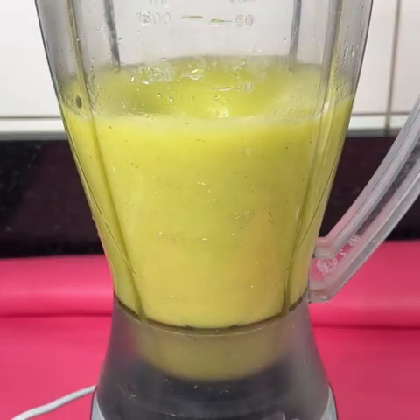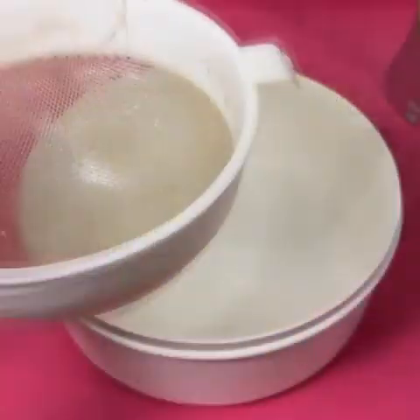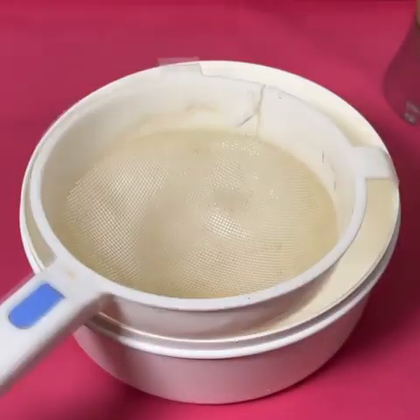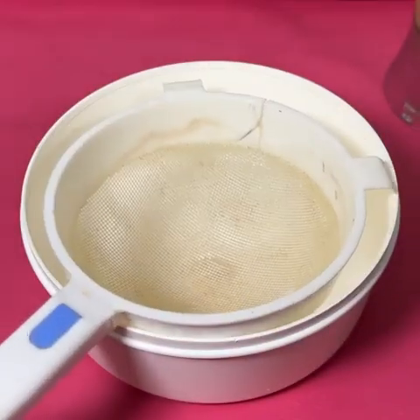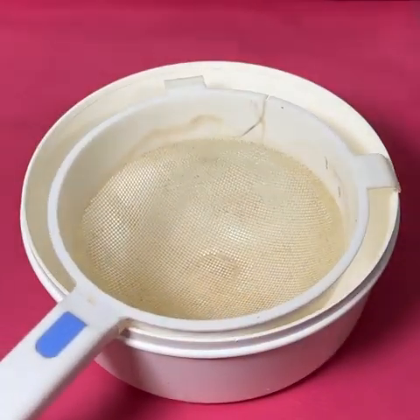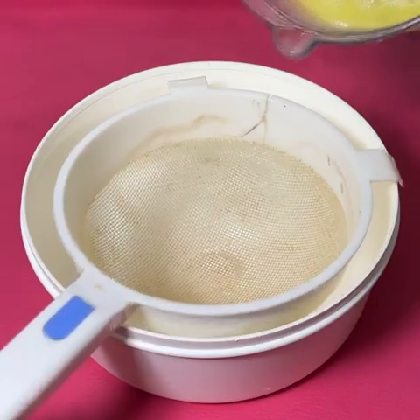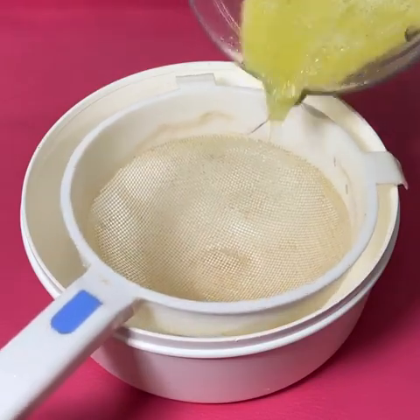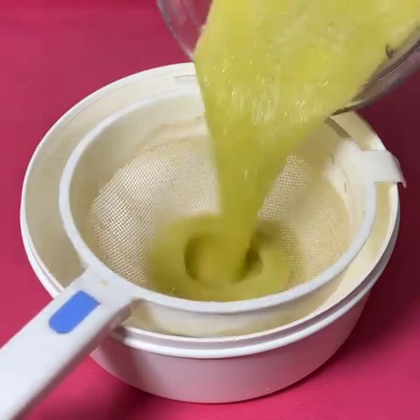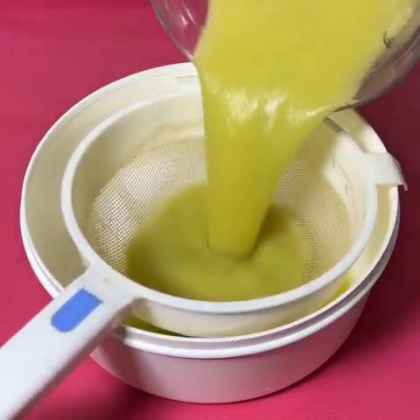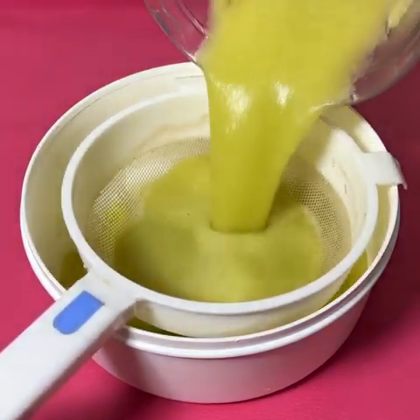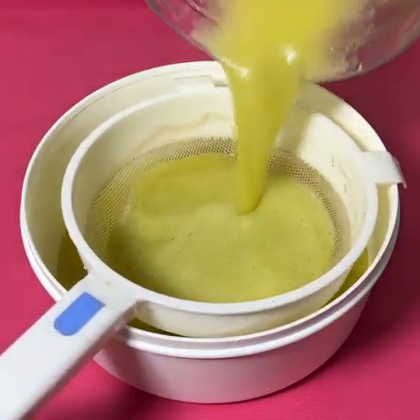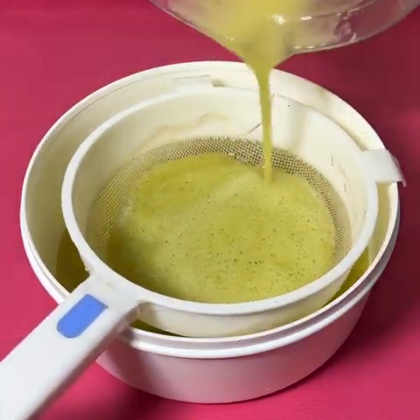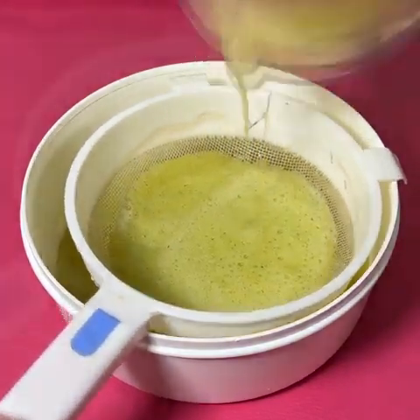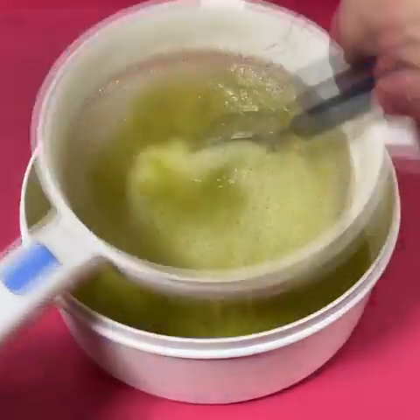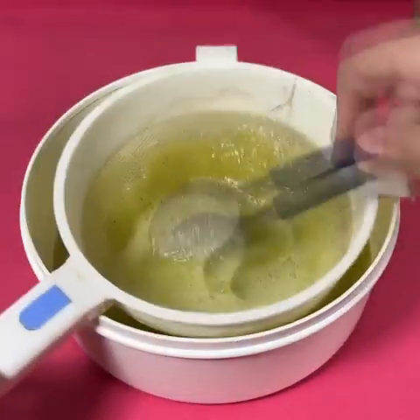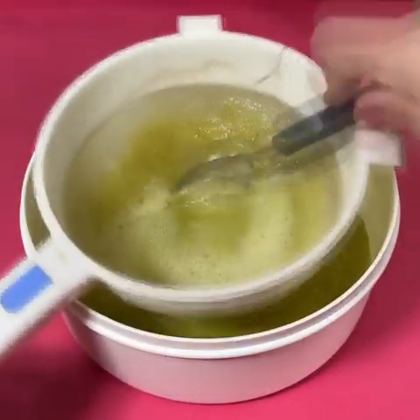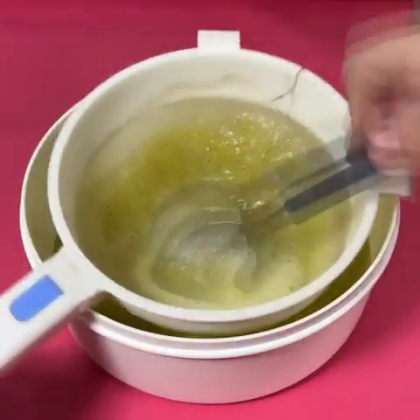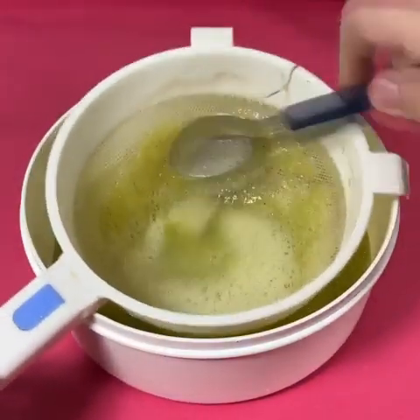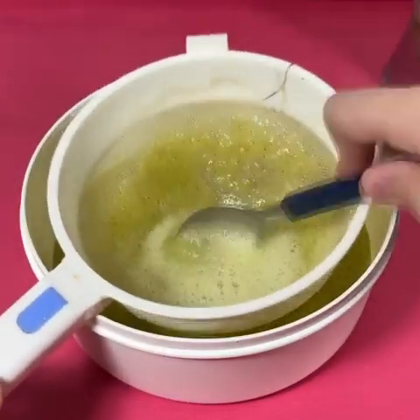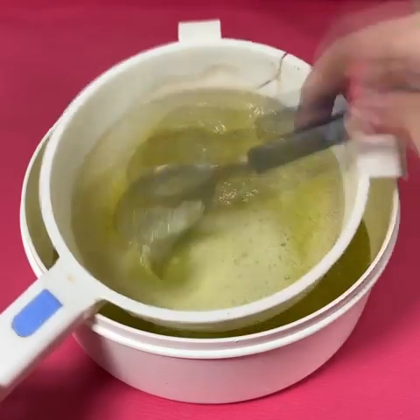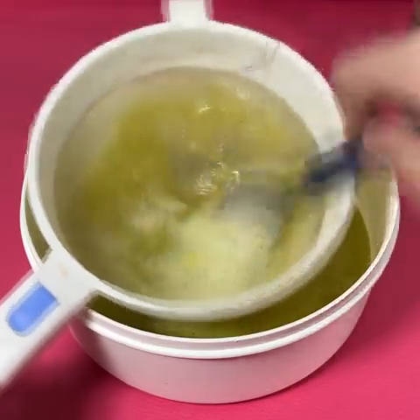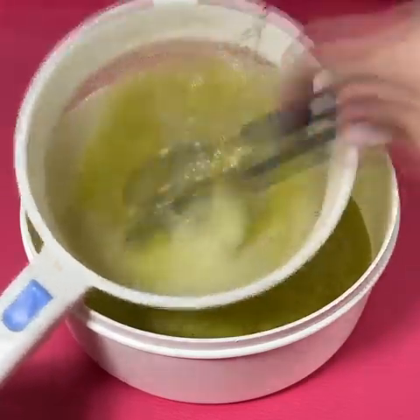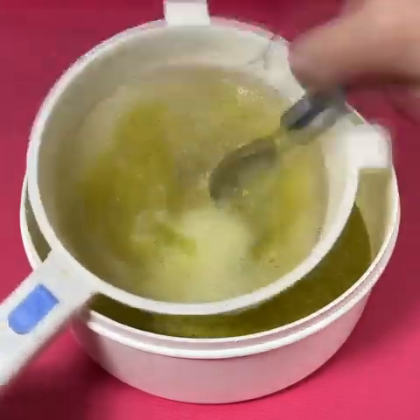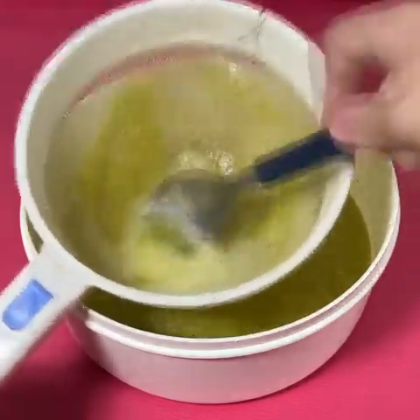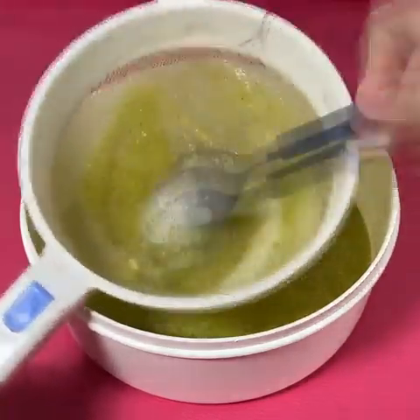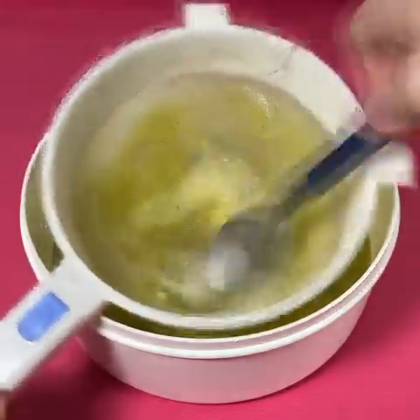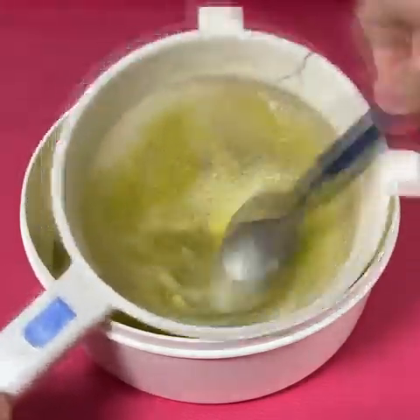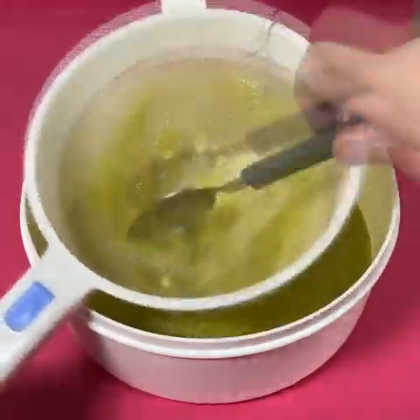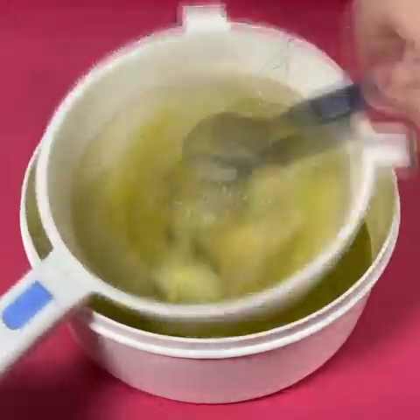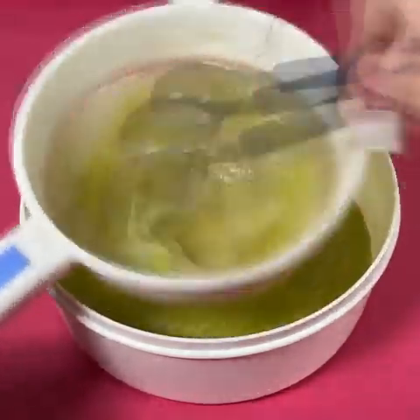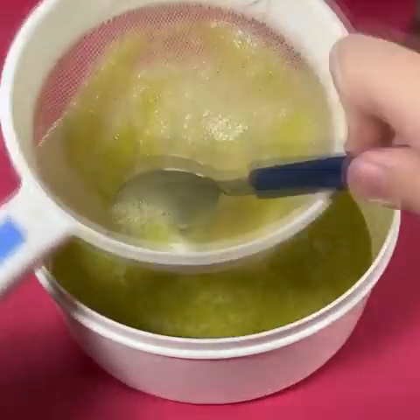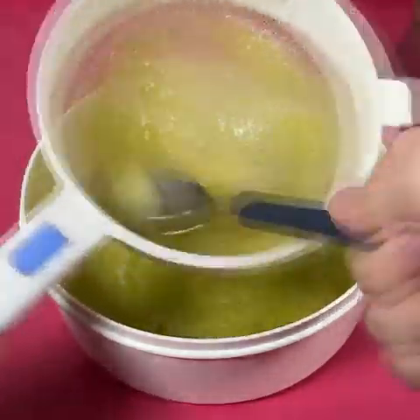After blending, we will put it in a bowl along with a filter. We will strain it with the help of a spoon, but without doing too much force. We will need only the juice of the papaya — the pulp you can use for your plants. For this recipe, we need the liquid very clean.